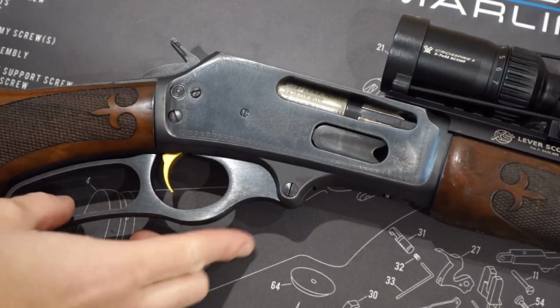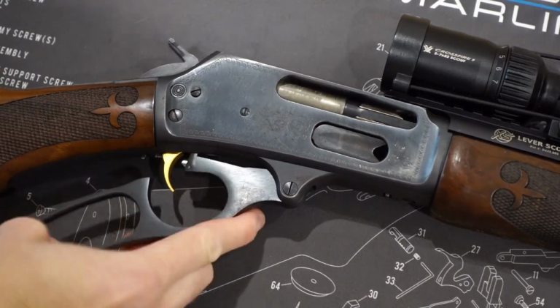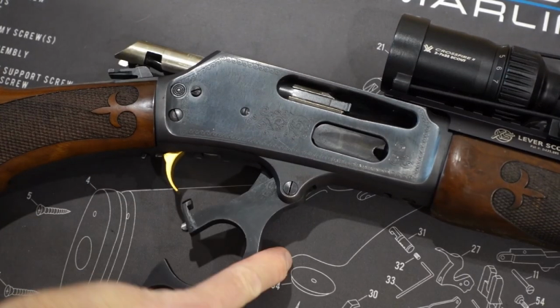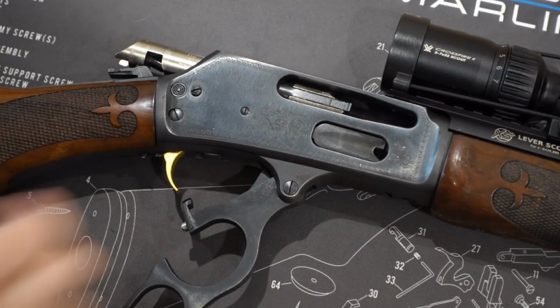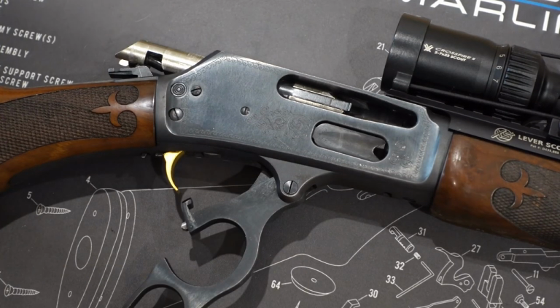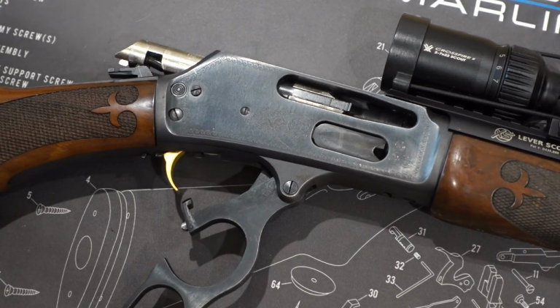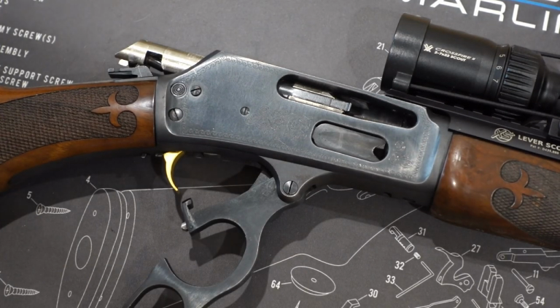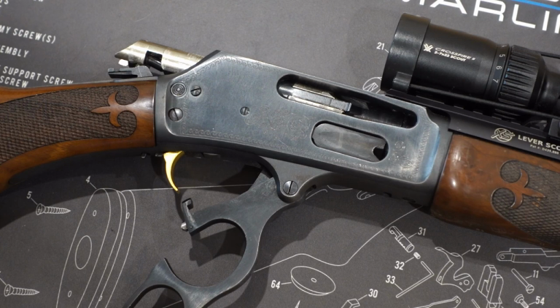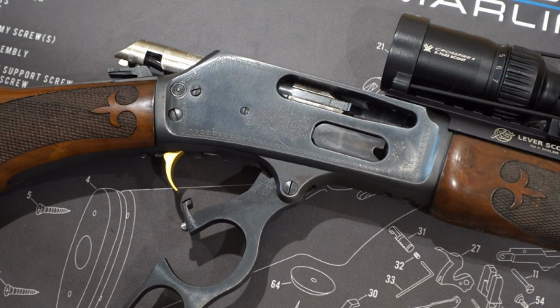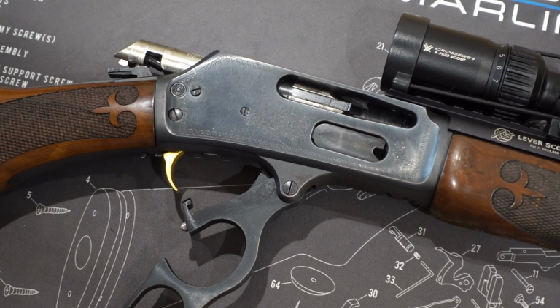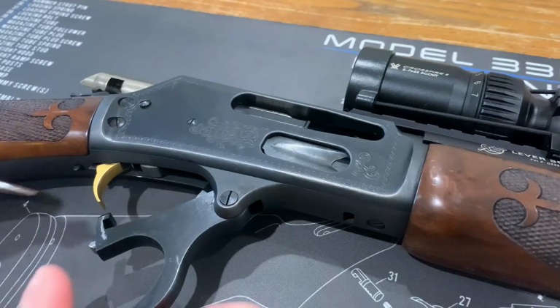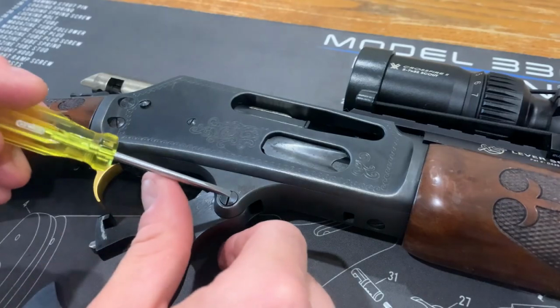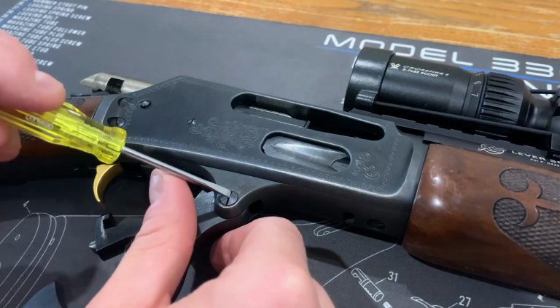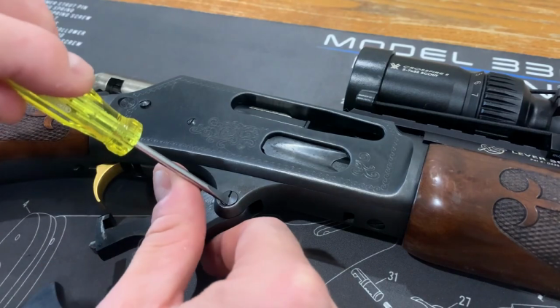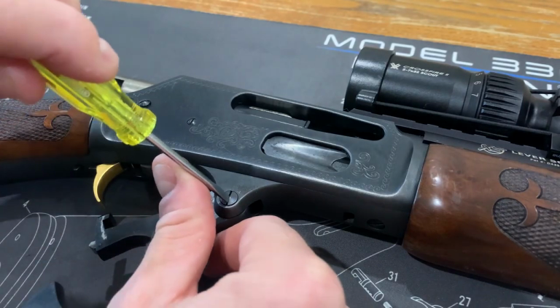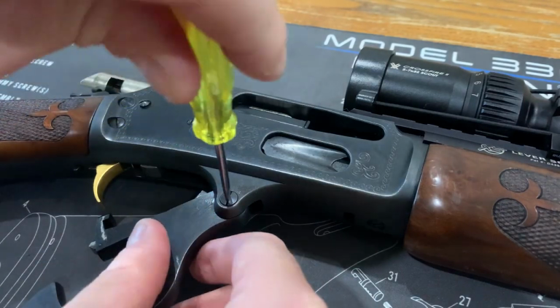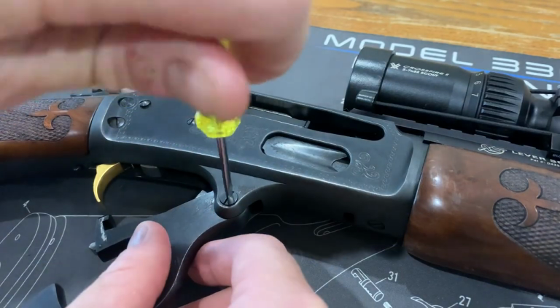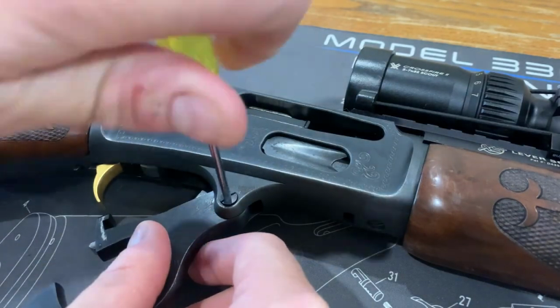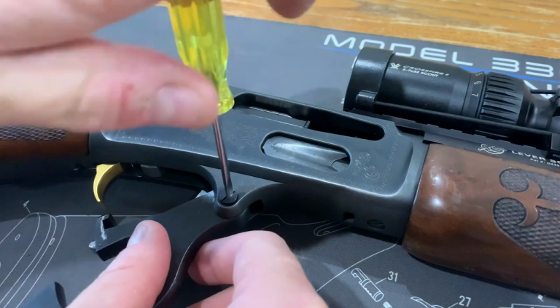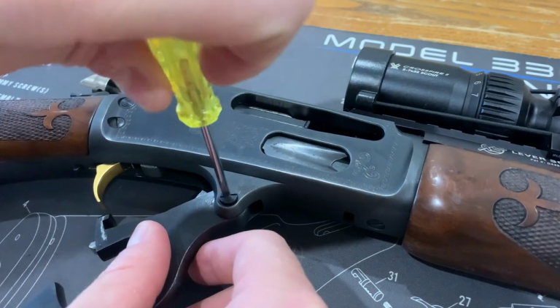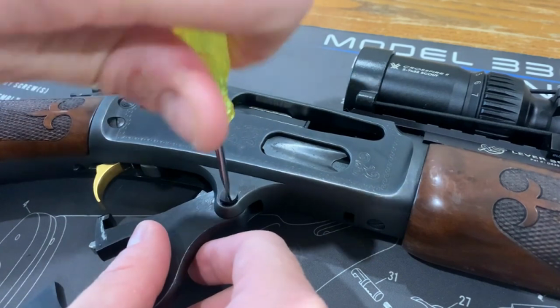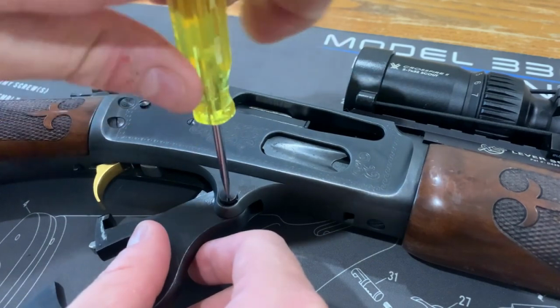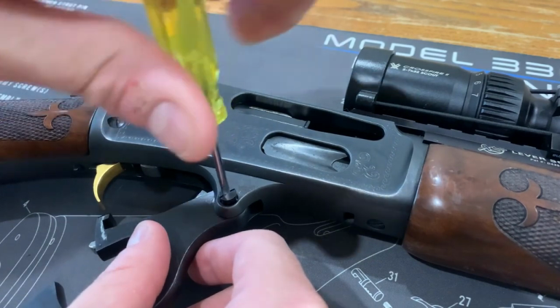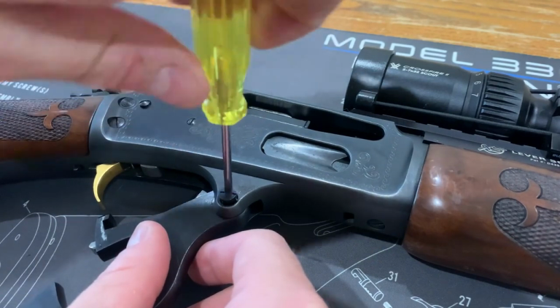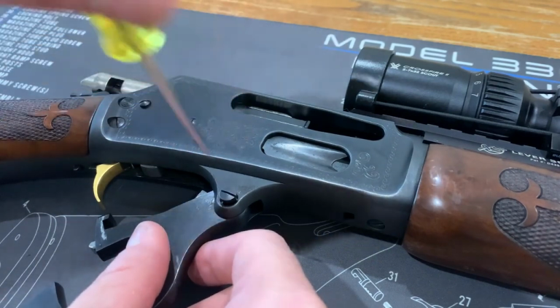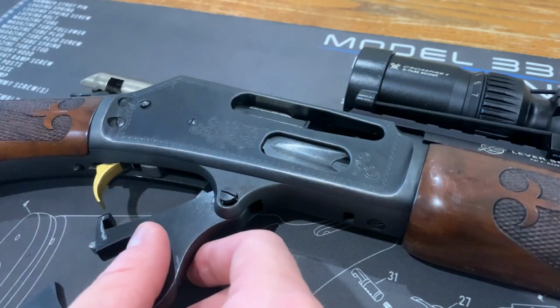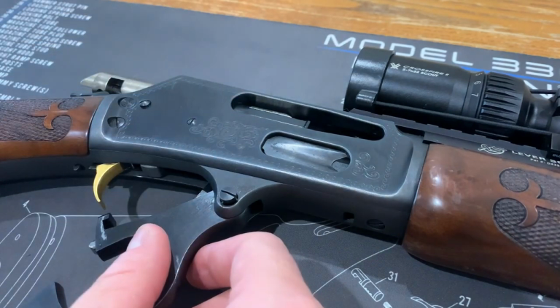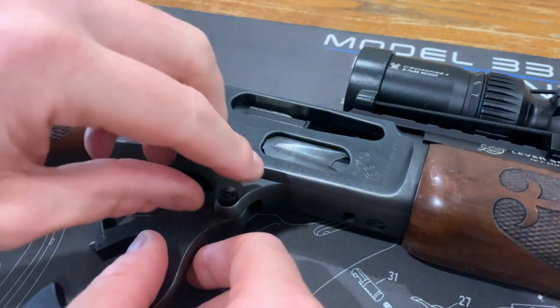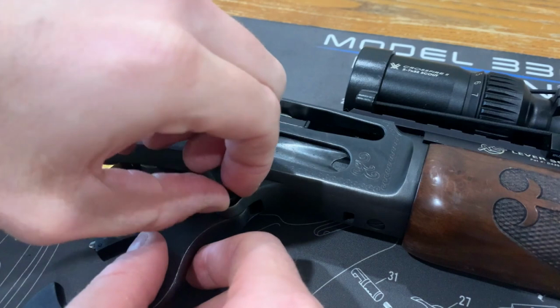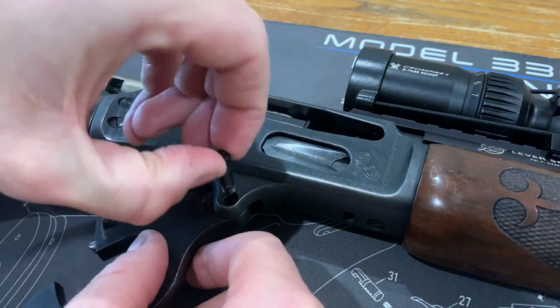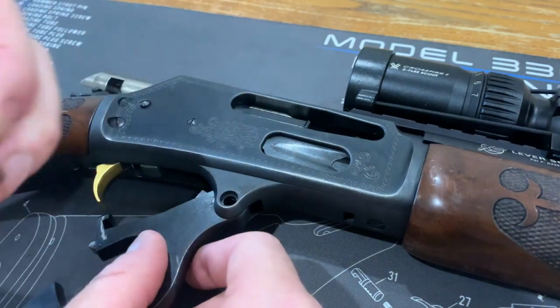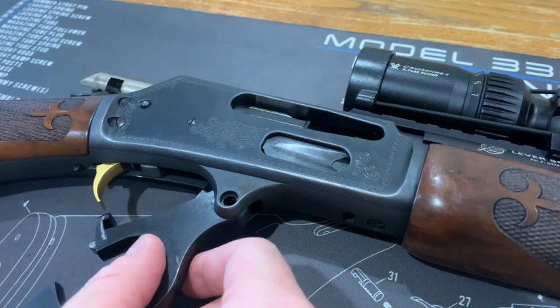Flick your lever outwards until the back of the bolt aligns with the back of the hammer. Then grab a small flat-bladed screwdriver and undo the retaining bolt on the lever. Make sure you use a properly fitting screwdriver for the job — if you don't, you'll strip the head of the bolt.